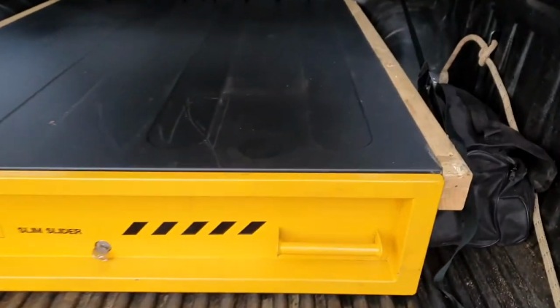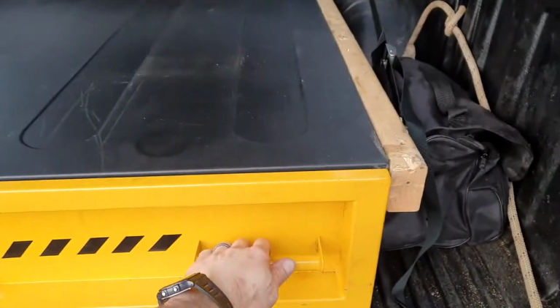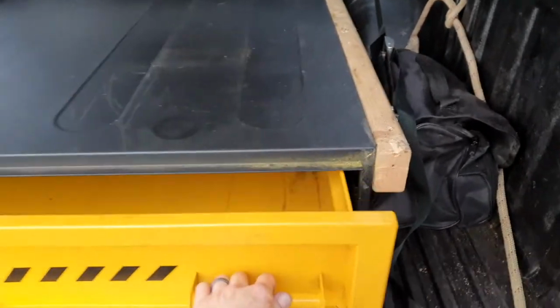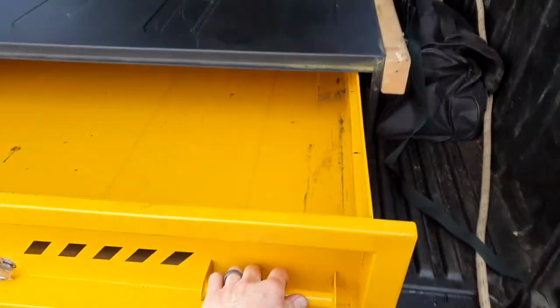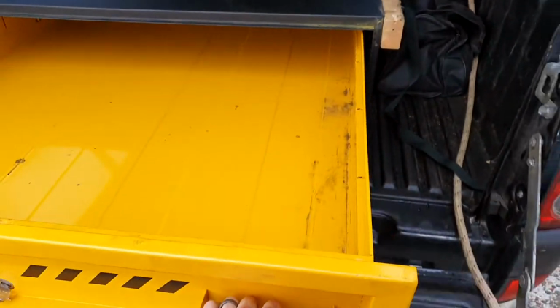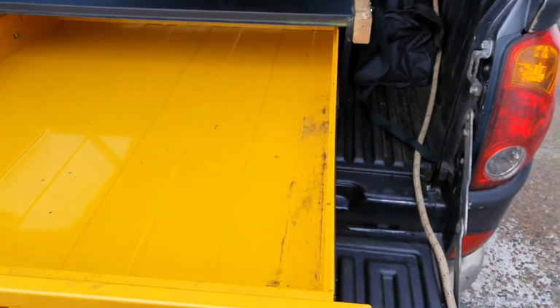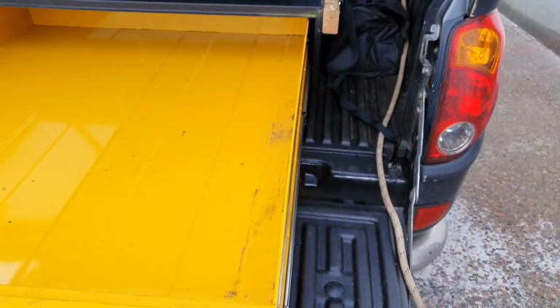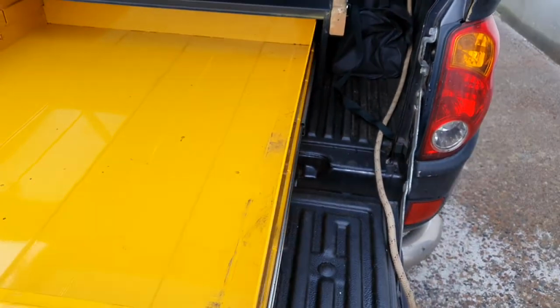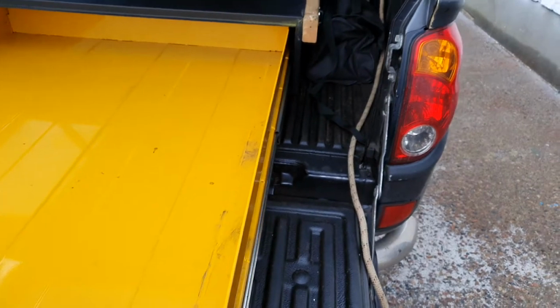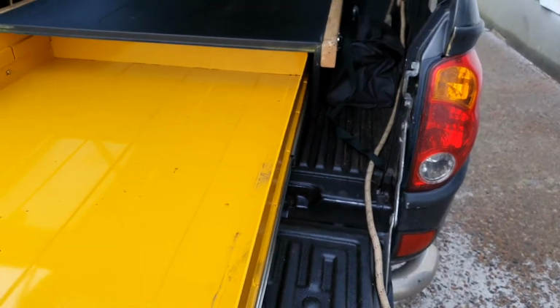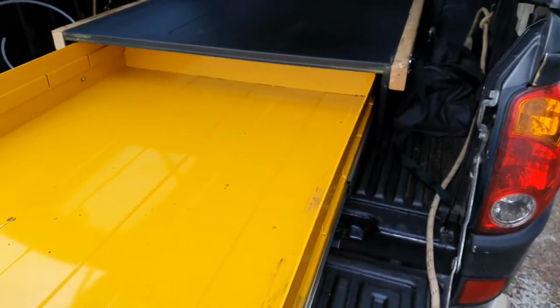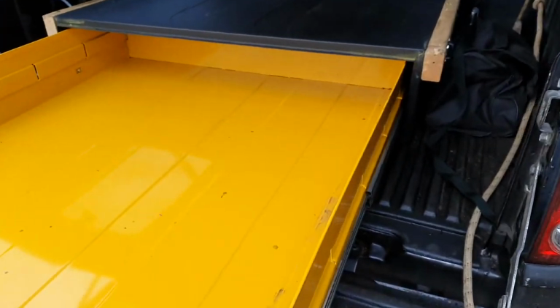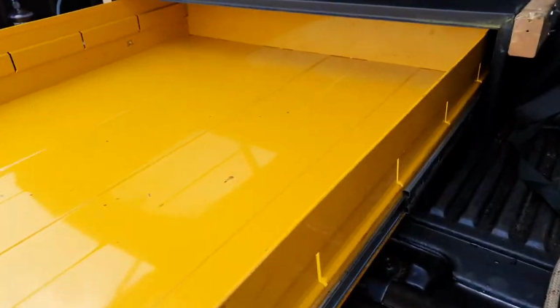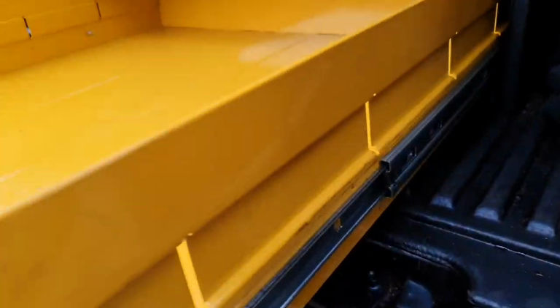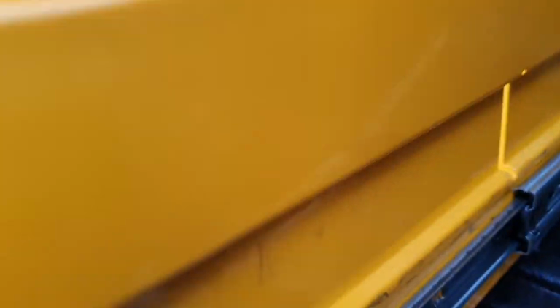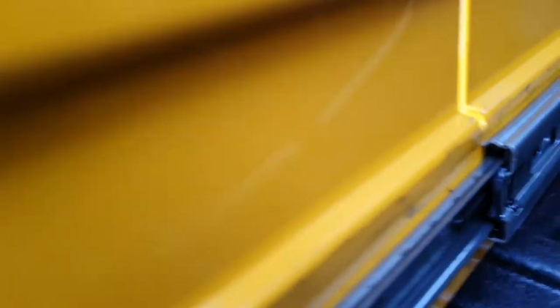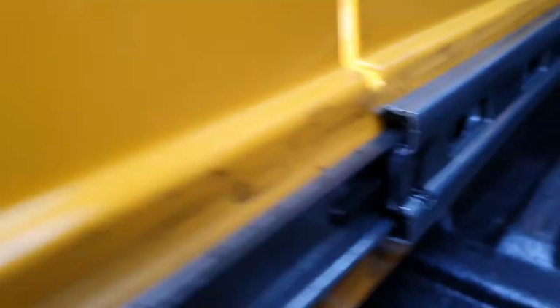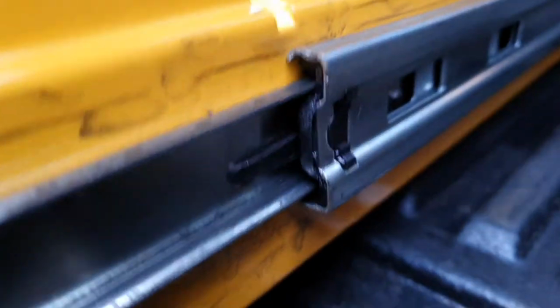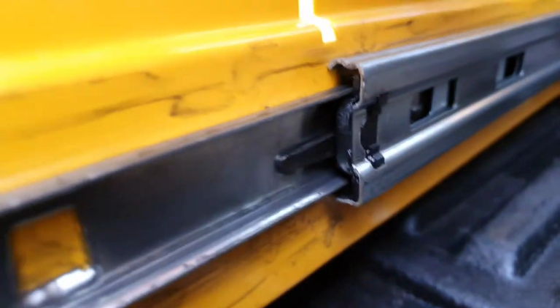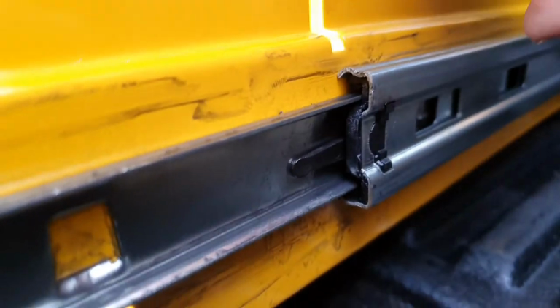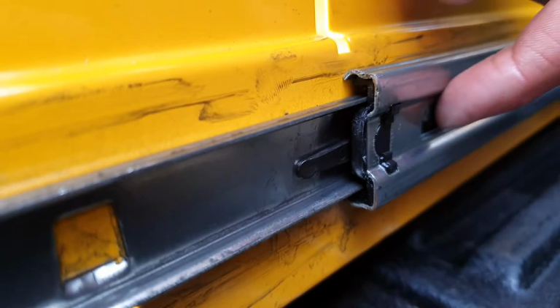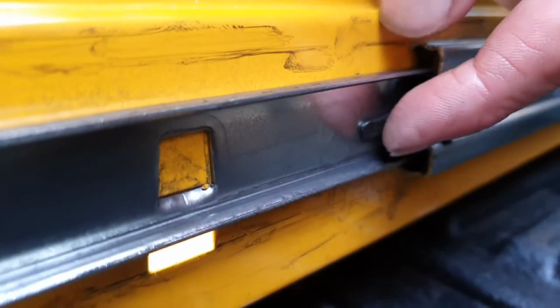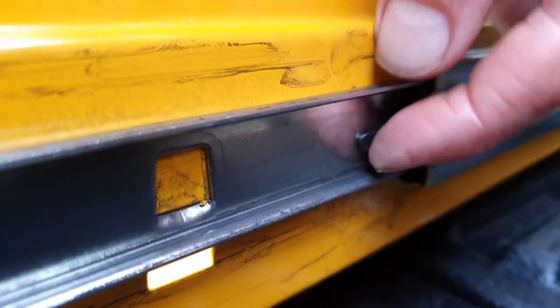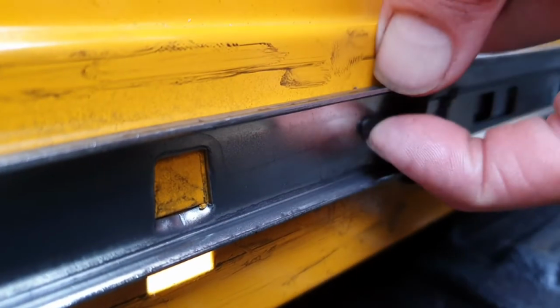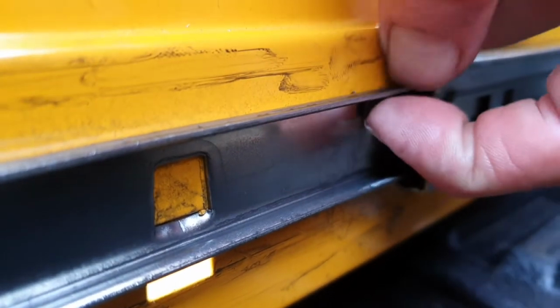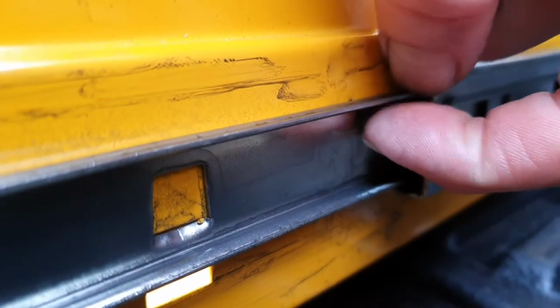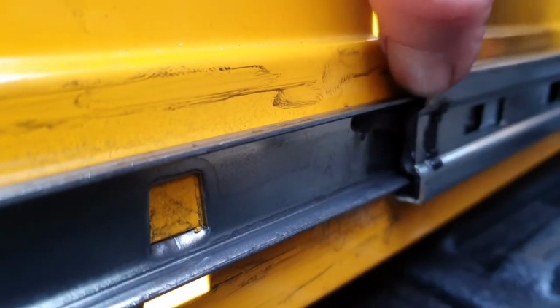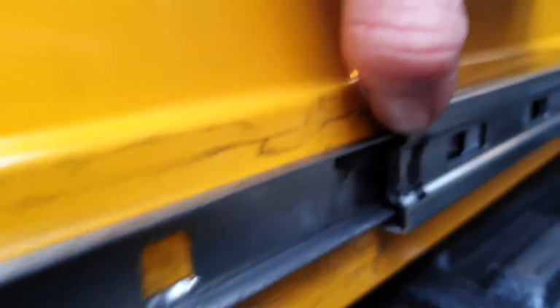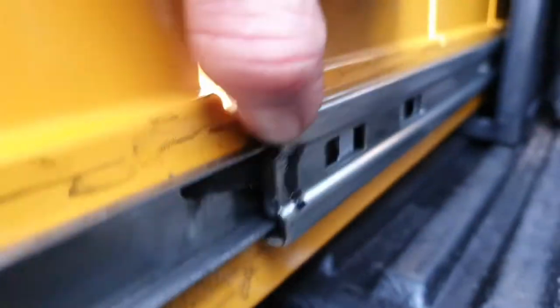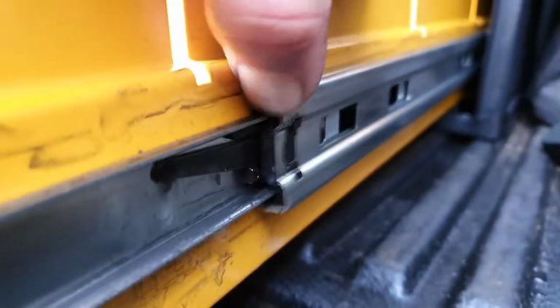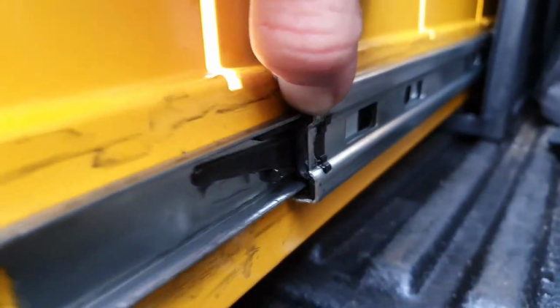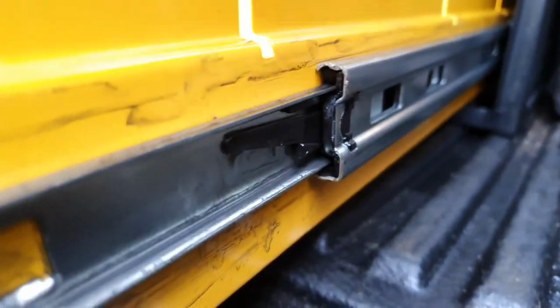Firstly, full extension and then on the sliders you'll notice the plastic trim tab. Push that up and the rail will go forward.